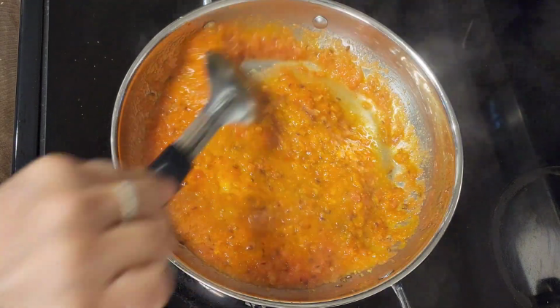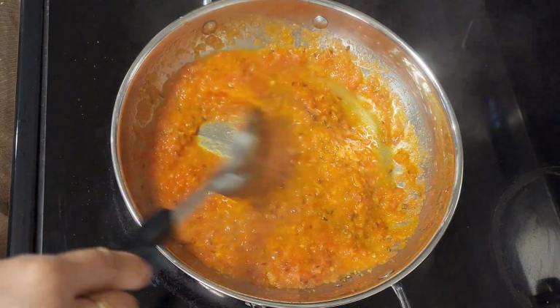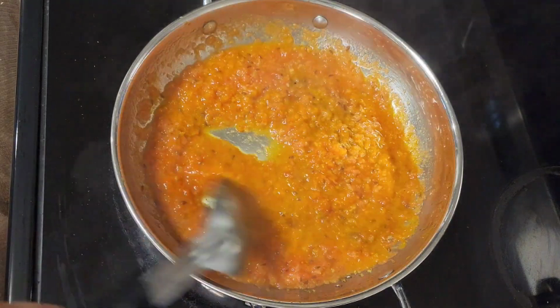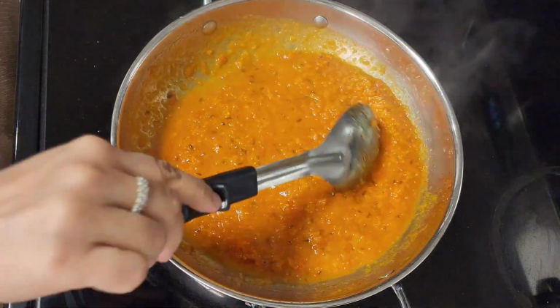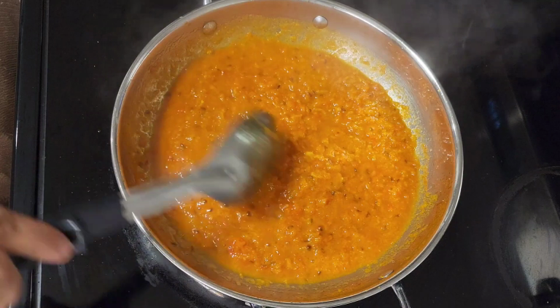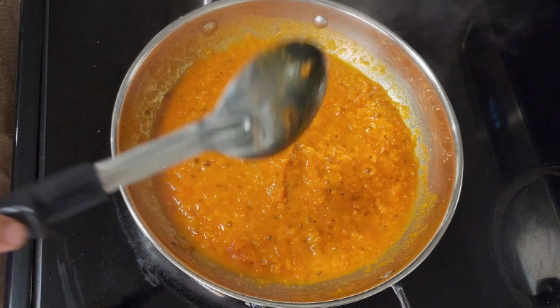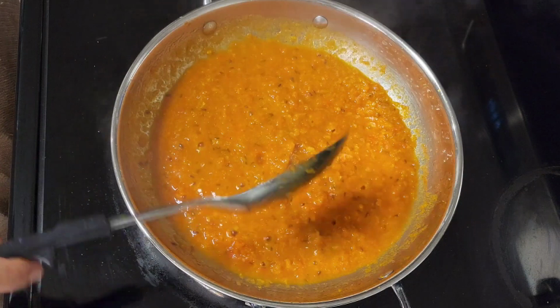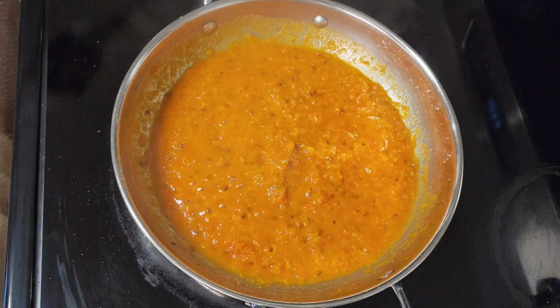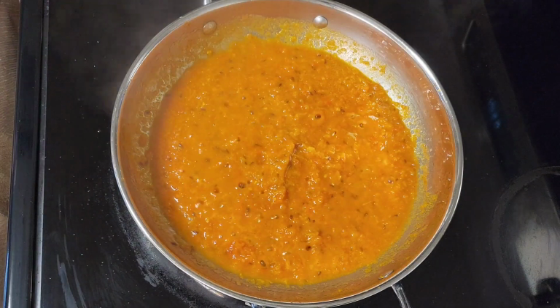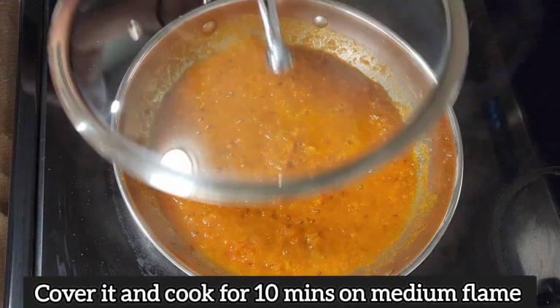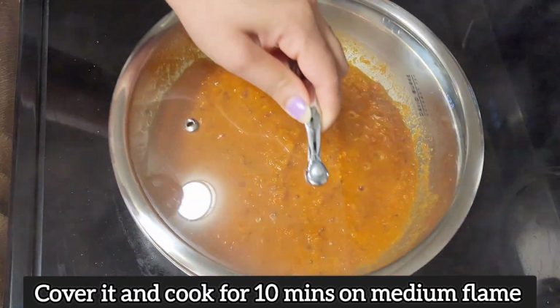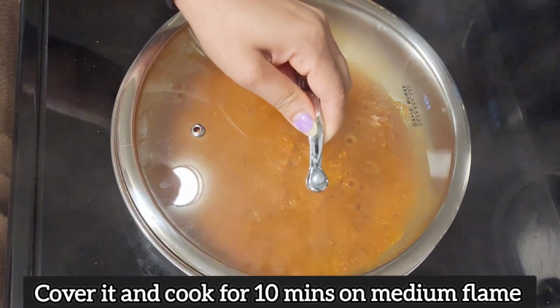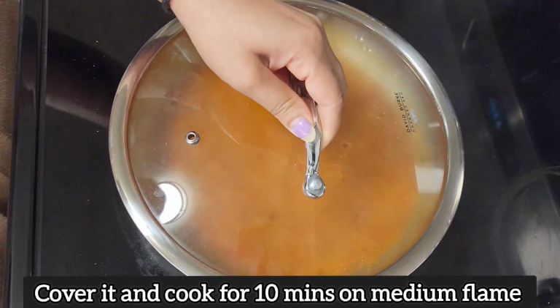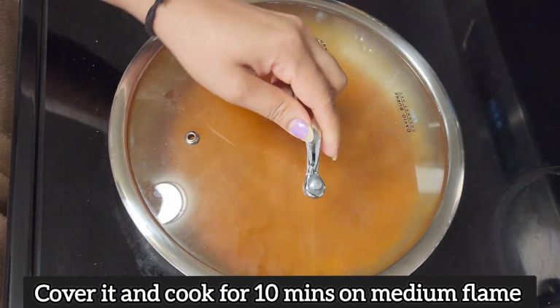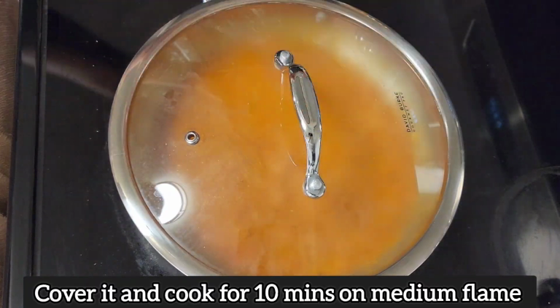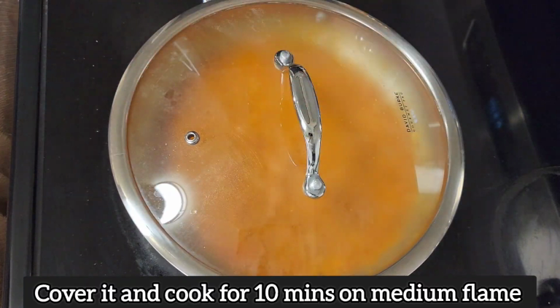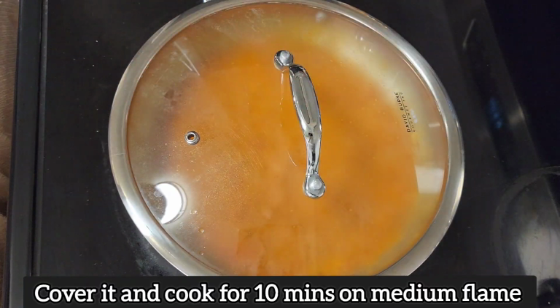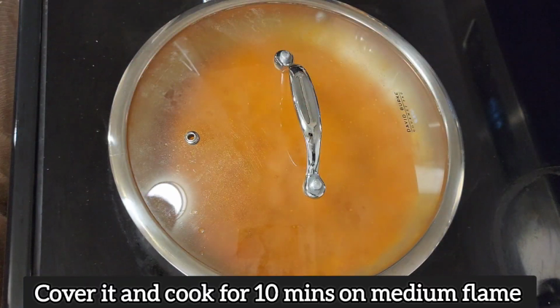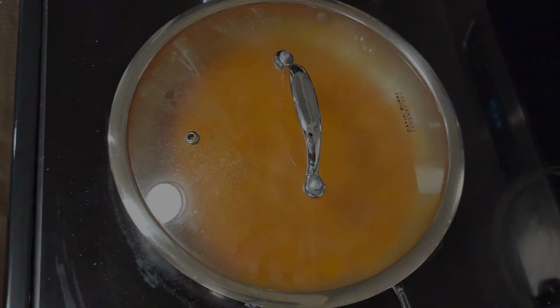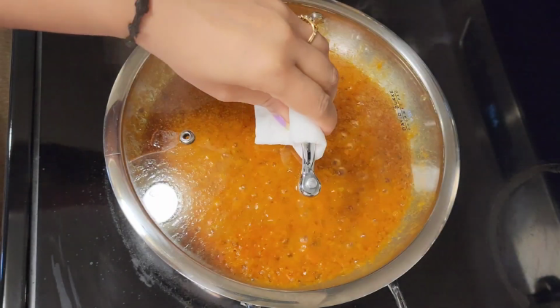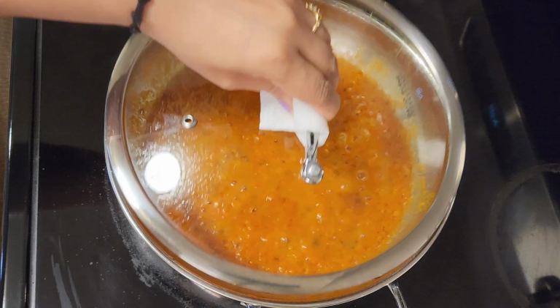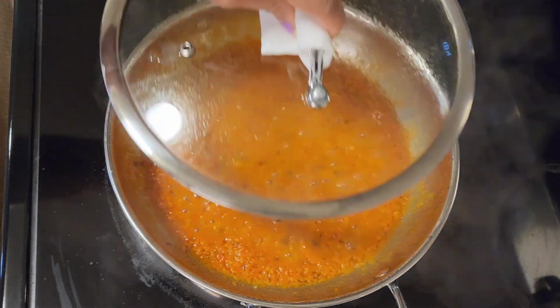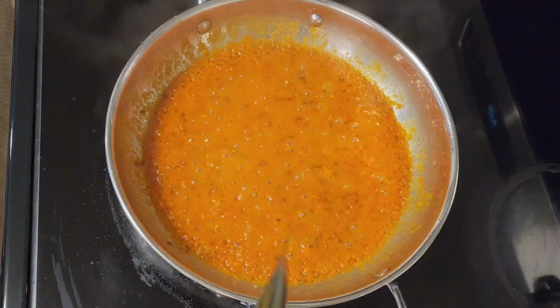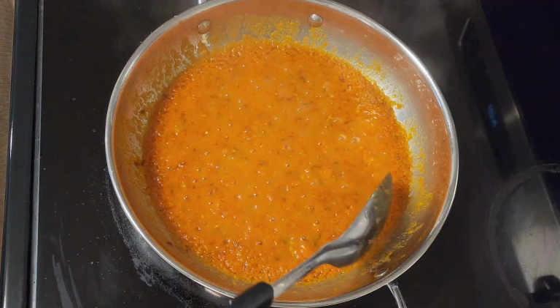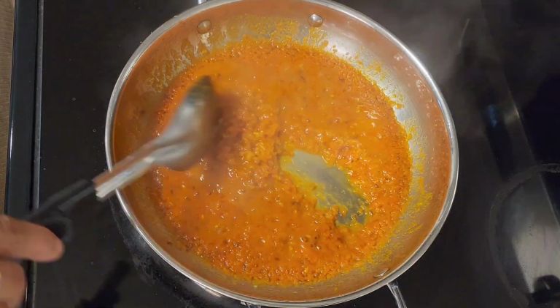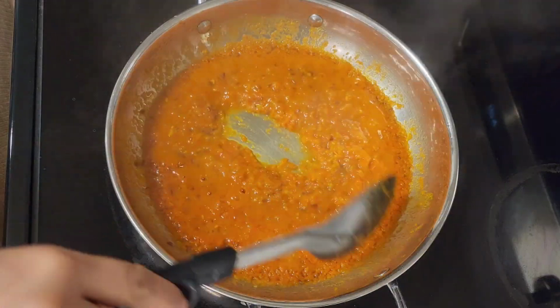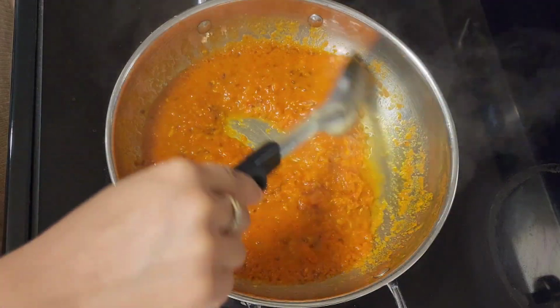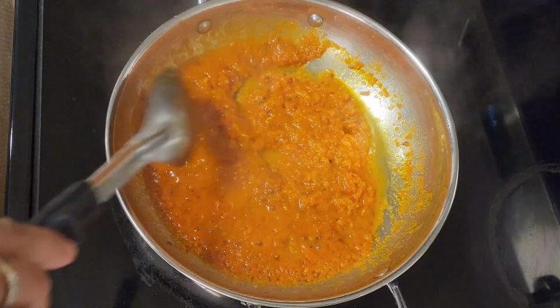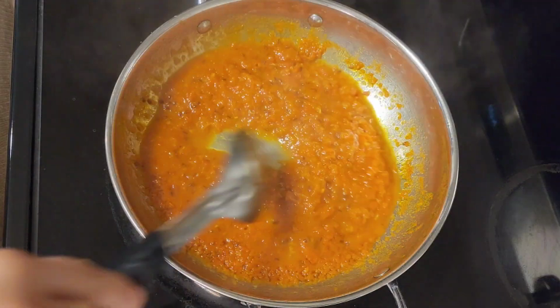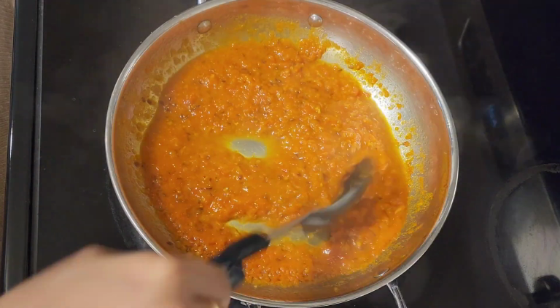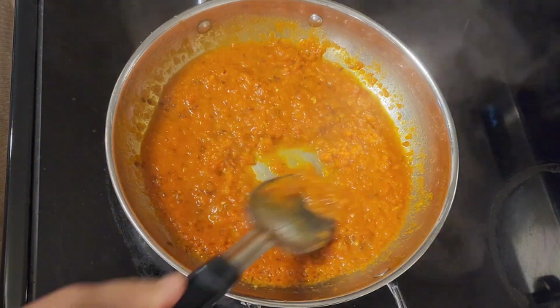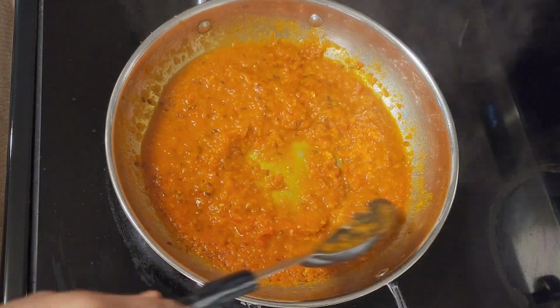Now cover it. Mix it well. After 10 minutes, the tomato has started to leave a little oil.